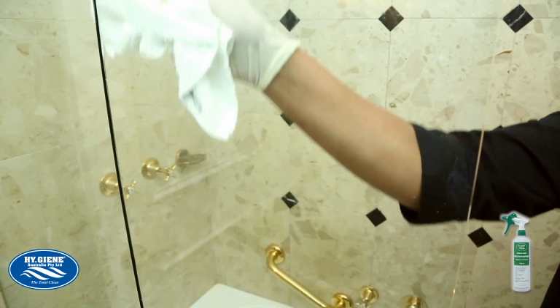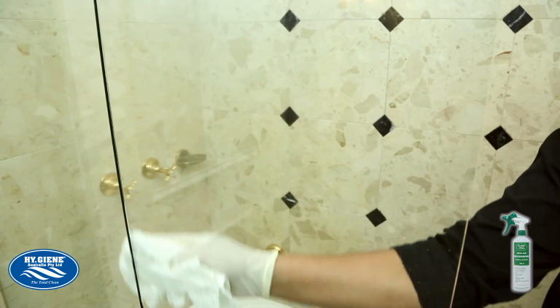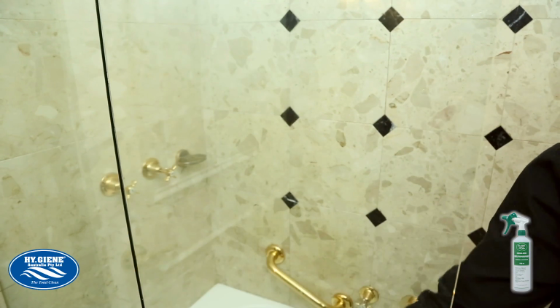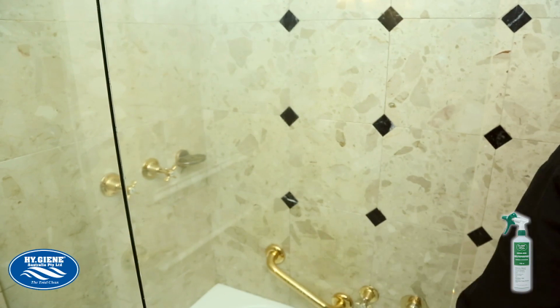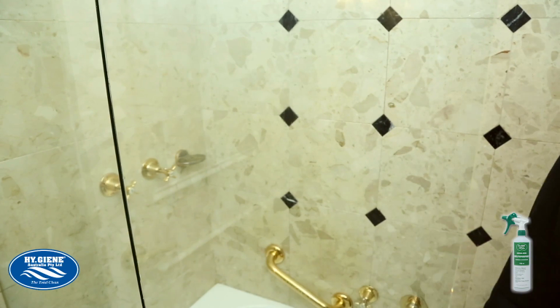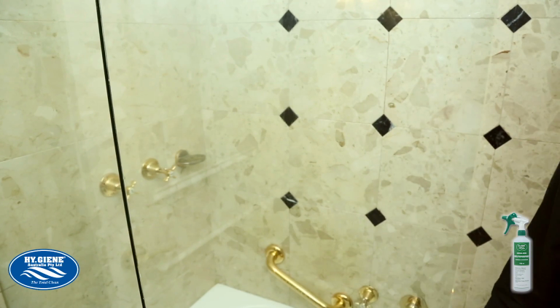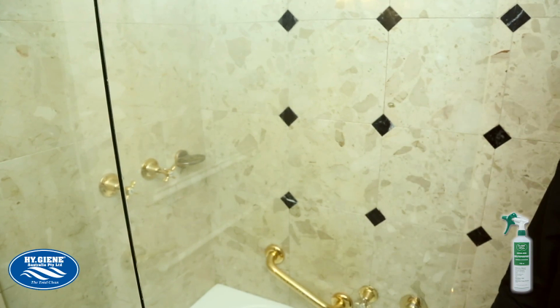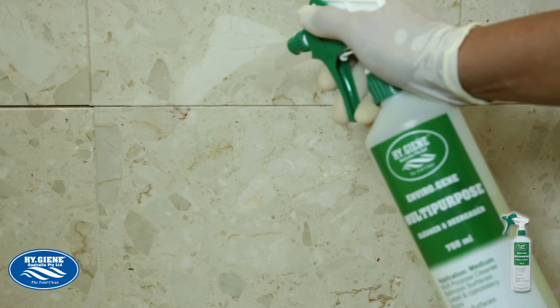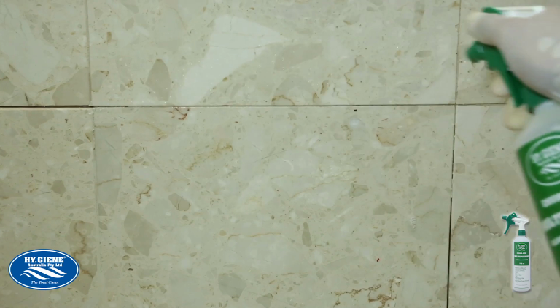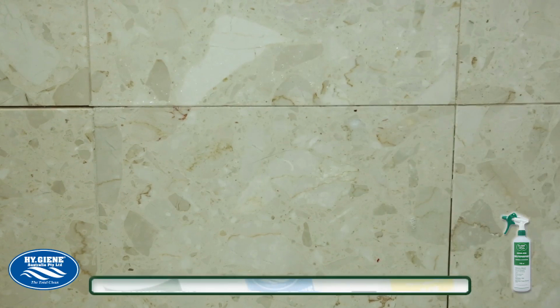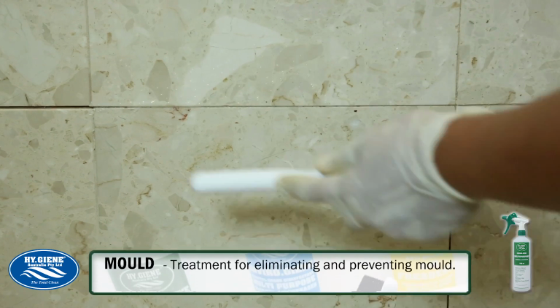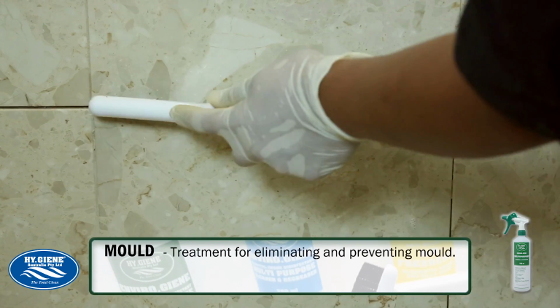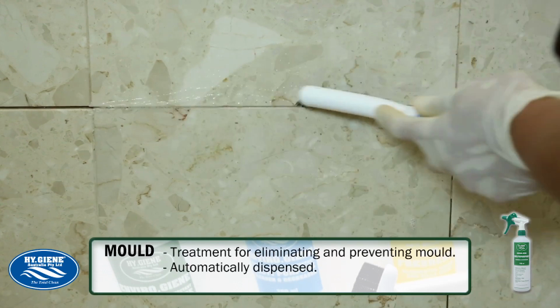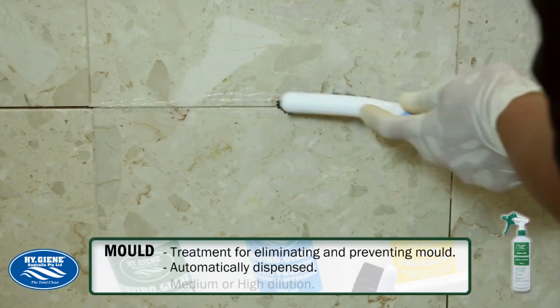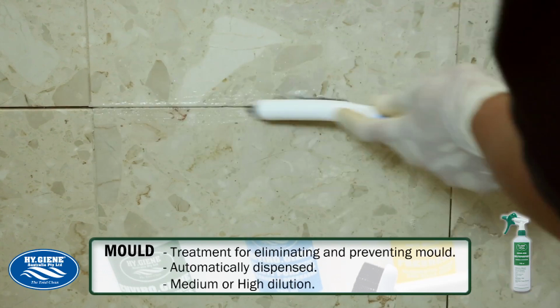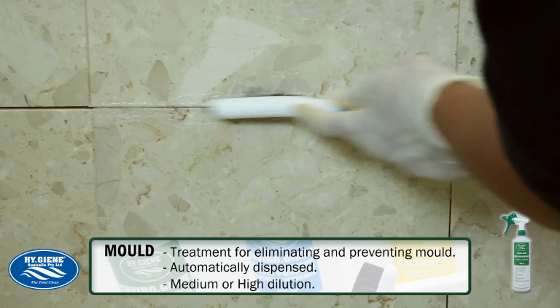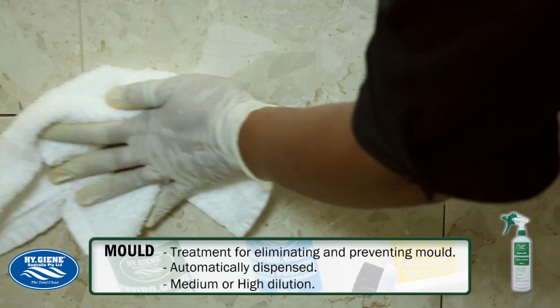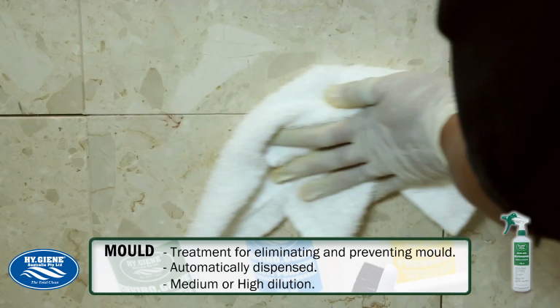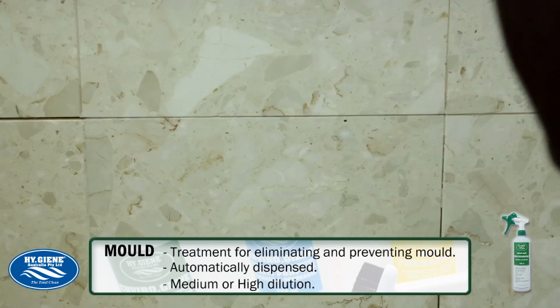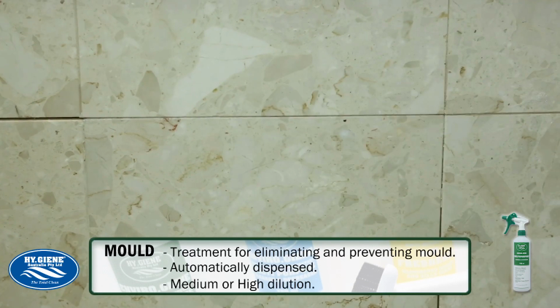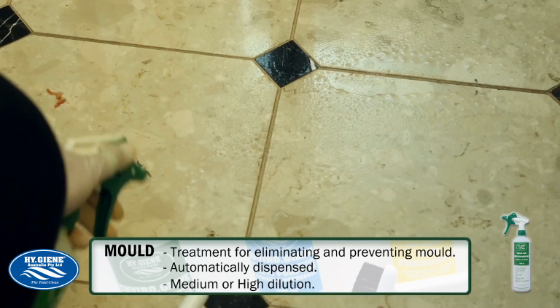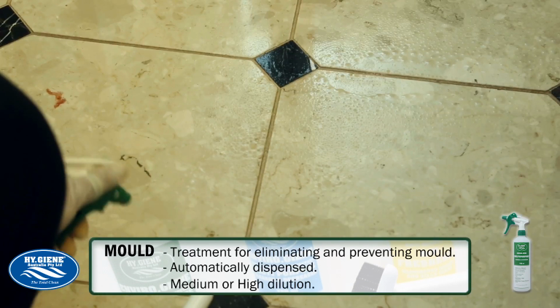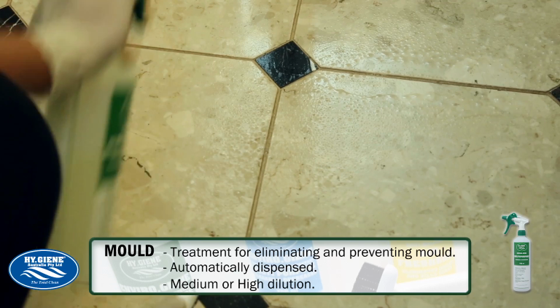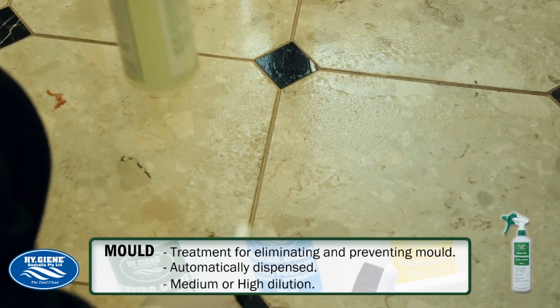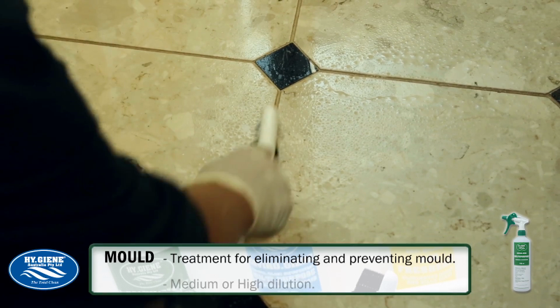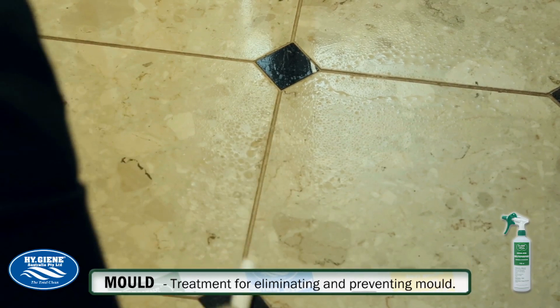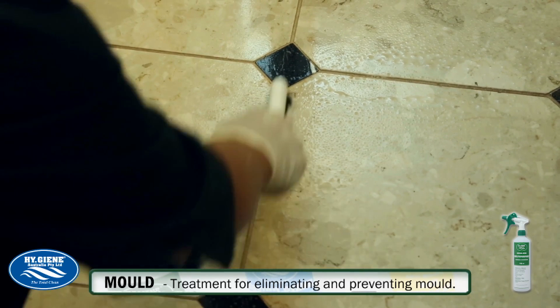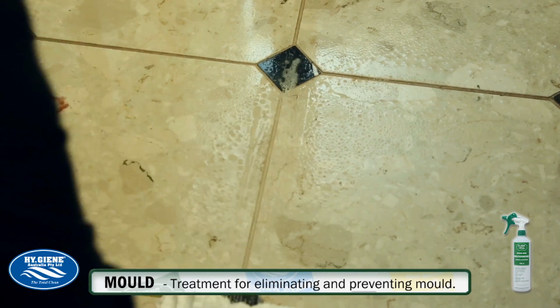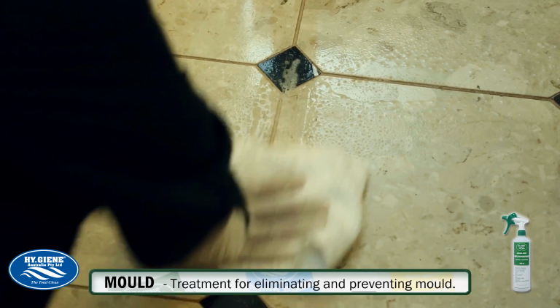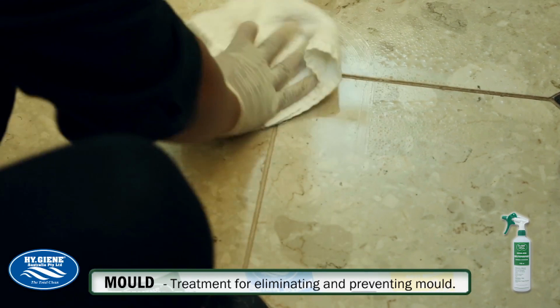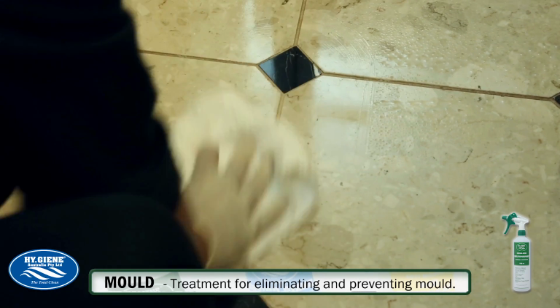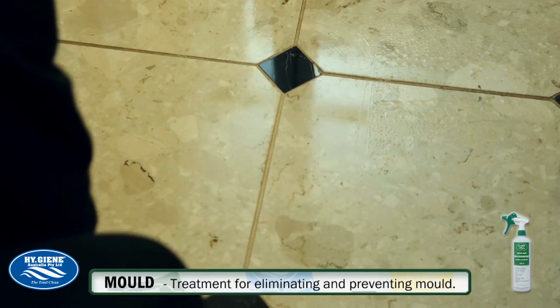Your EnviroGene kit comes with a tile grout brush specifically designed for tile crevices and edges, for the effective elimination of mould, fungi, bacteria and degreases.